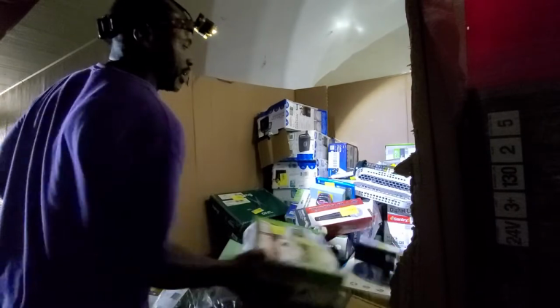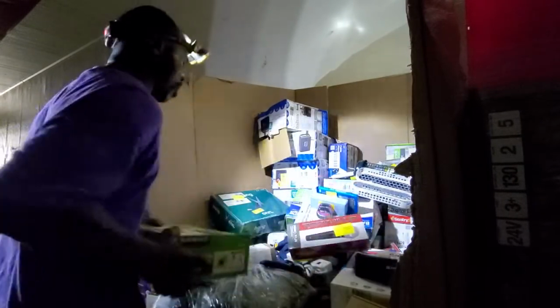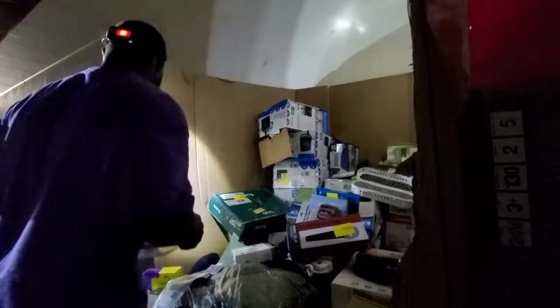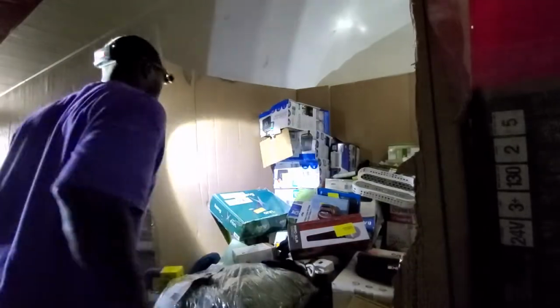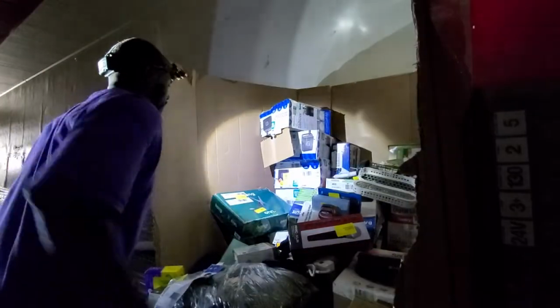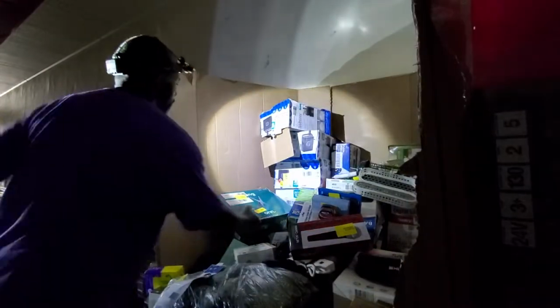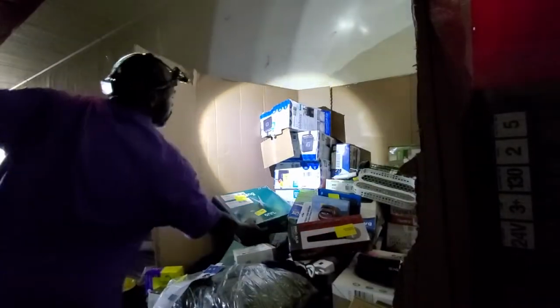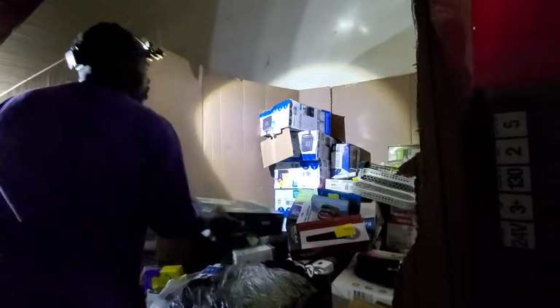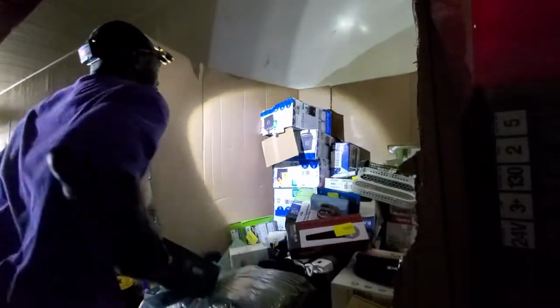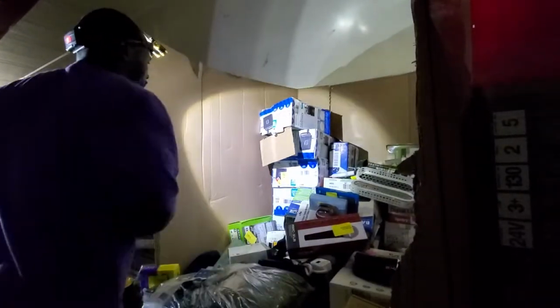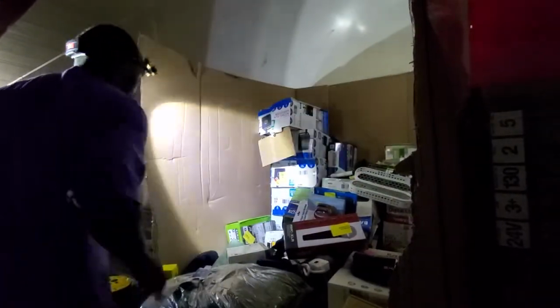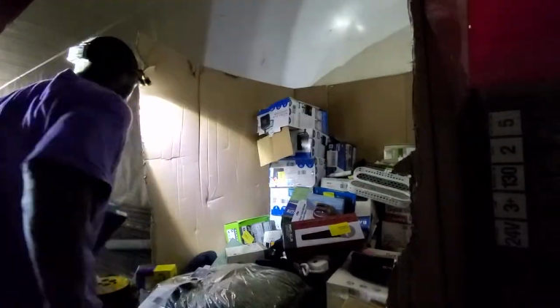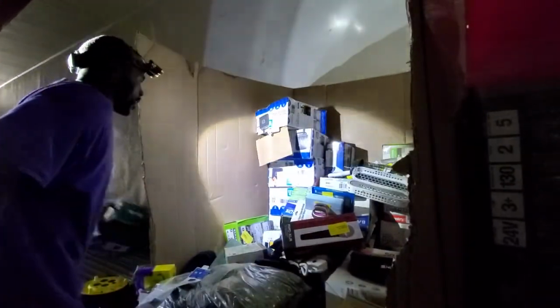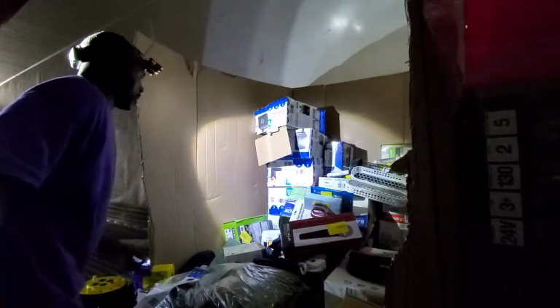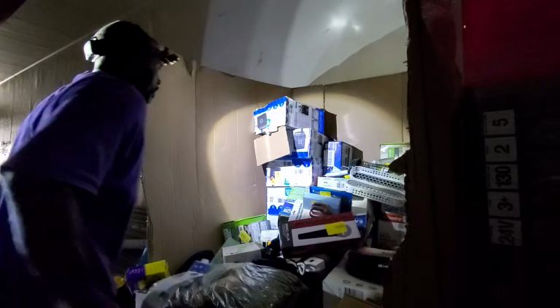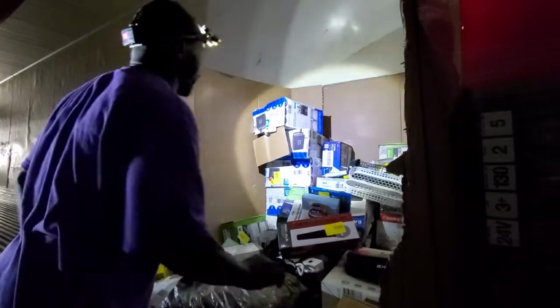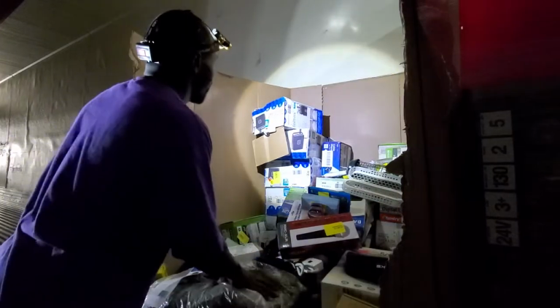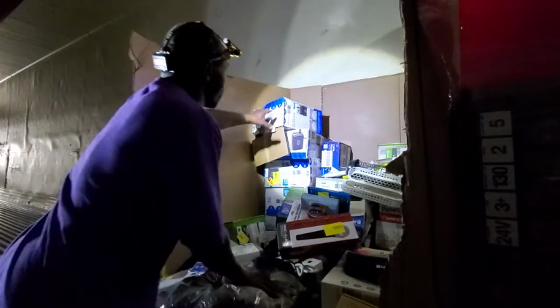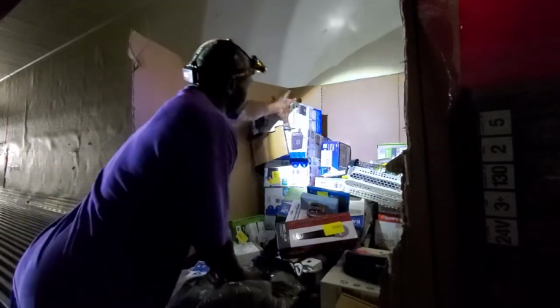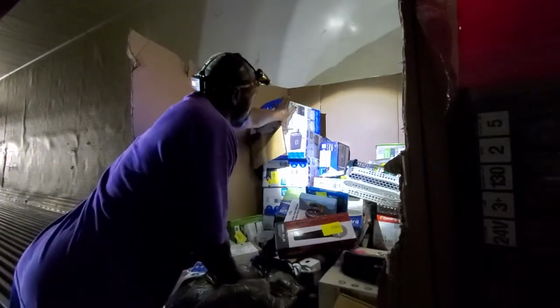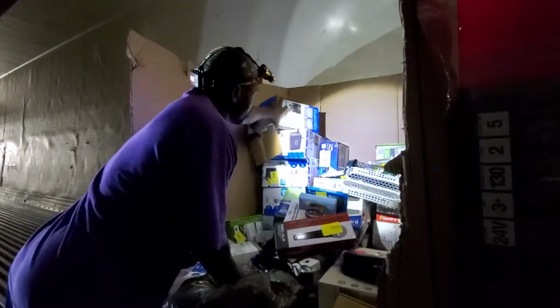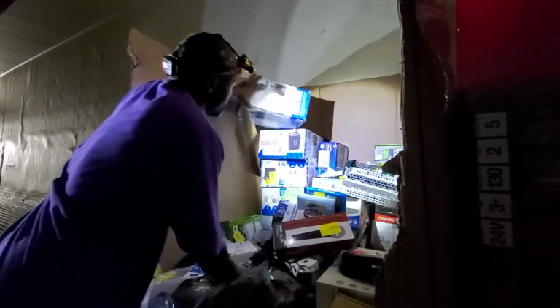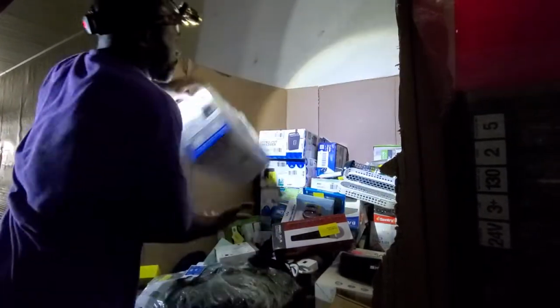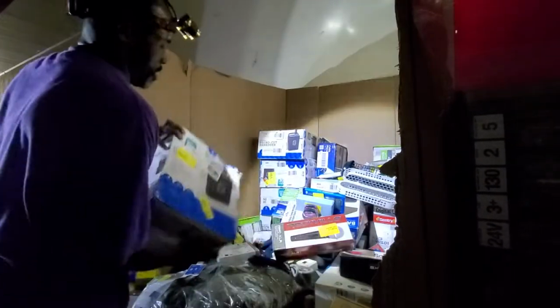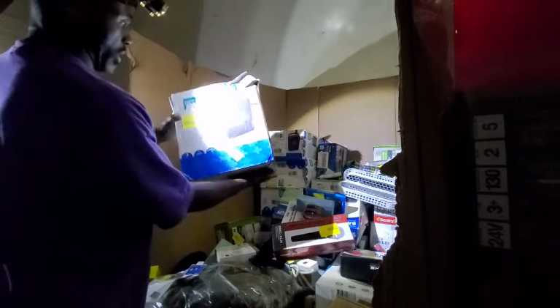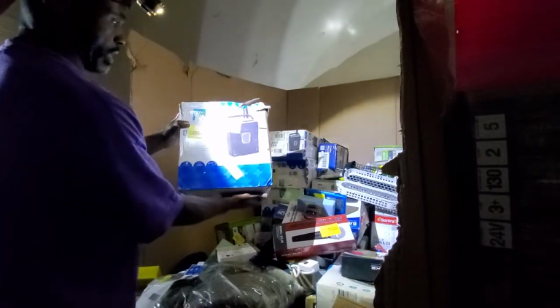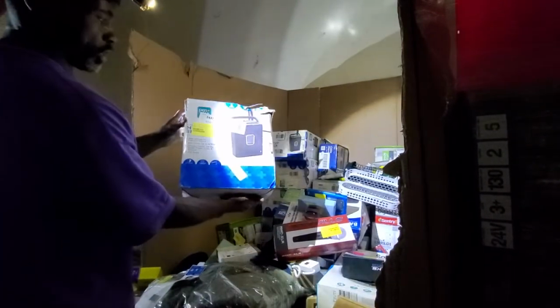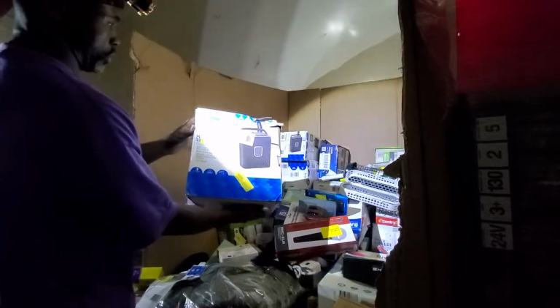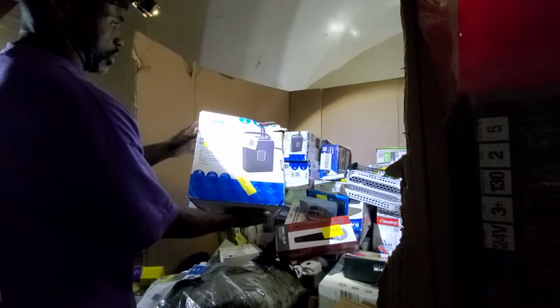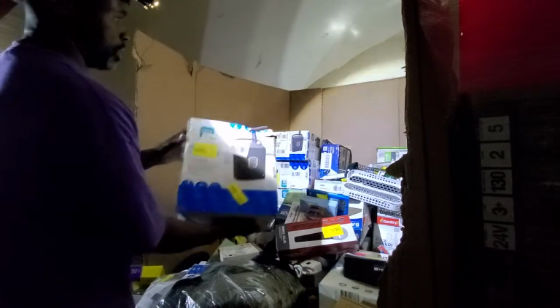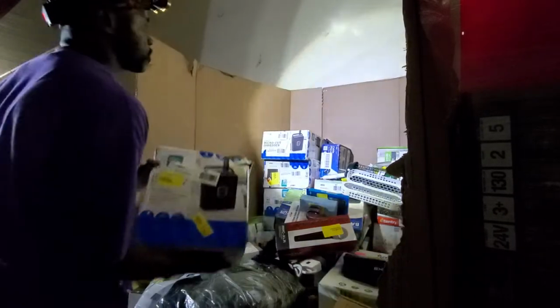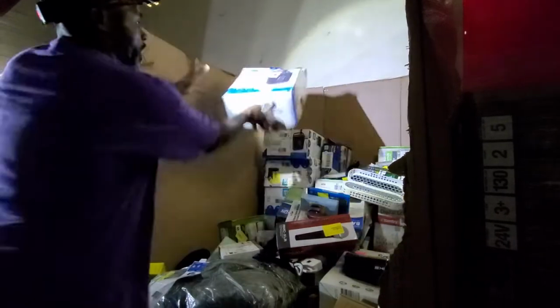Another wall mount there — let's get a little wall mount, get it out of the way. And we have multiple shredders here. That's cool — multiple shredders.